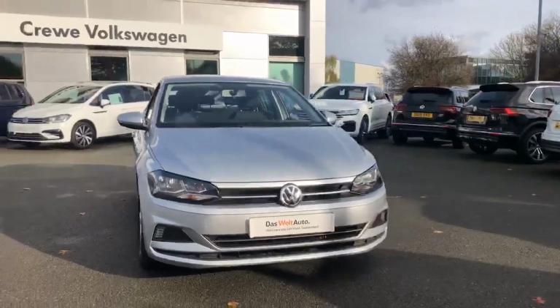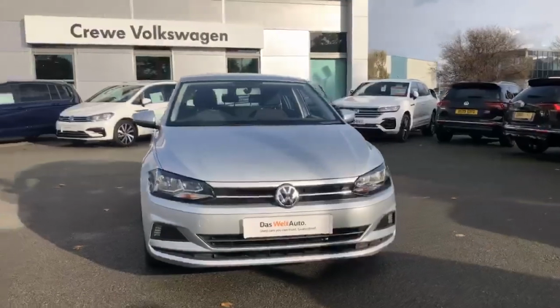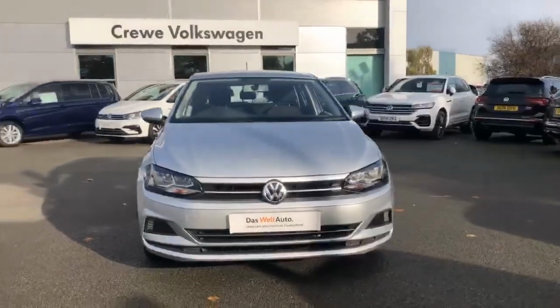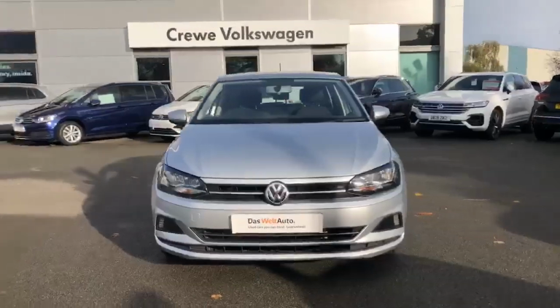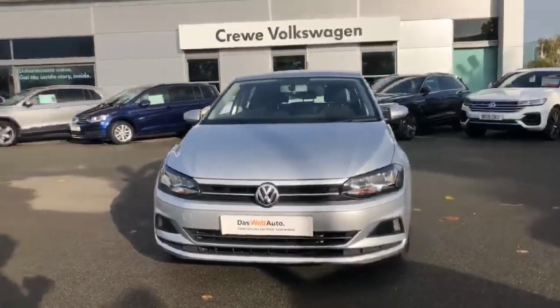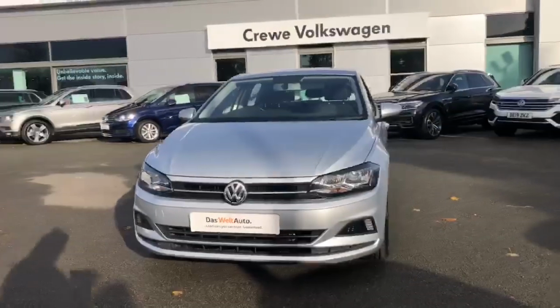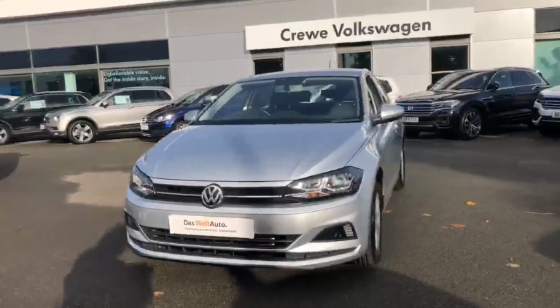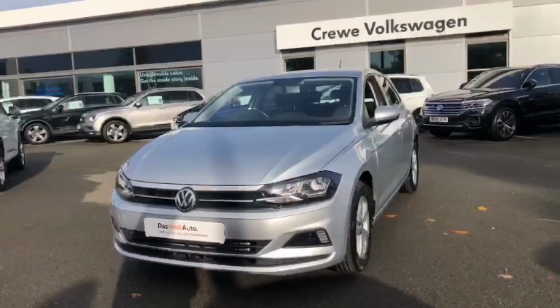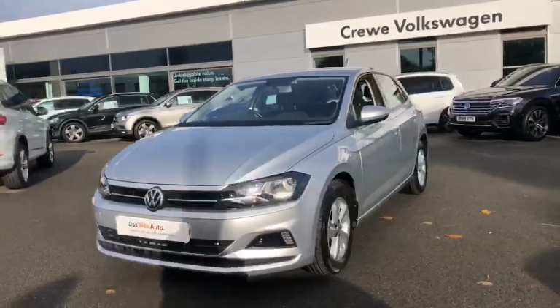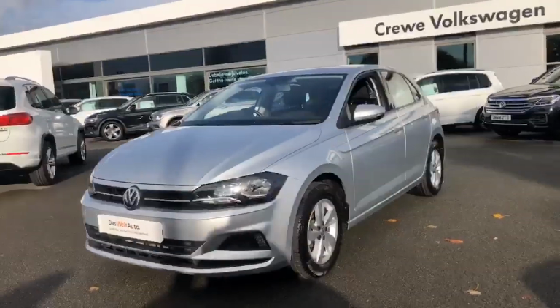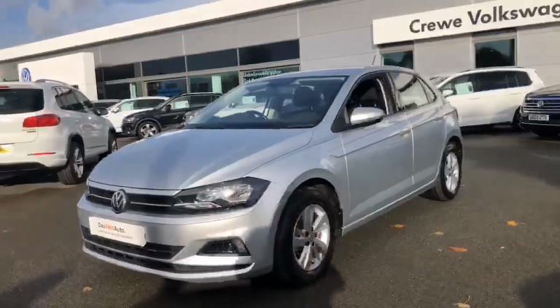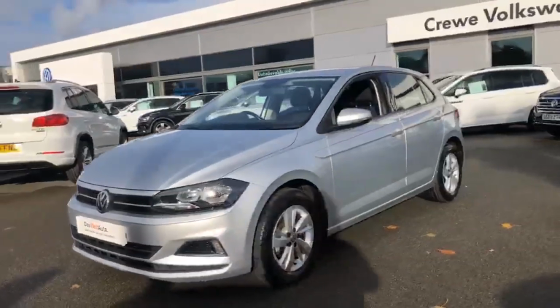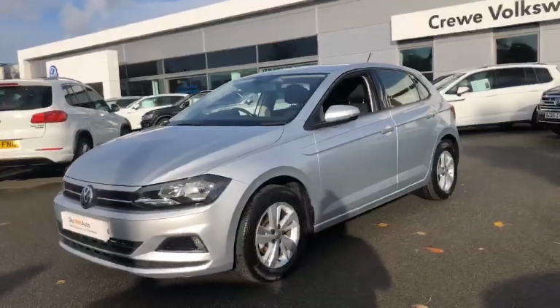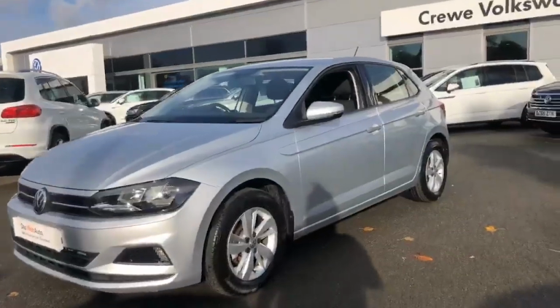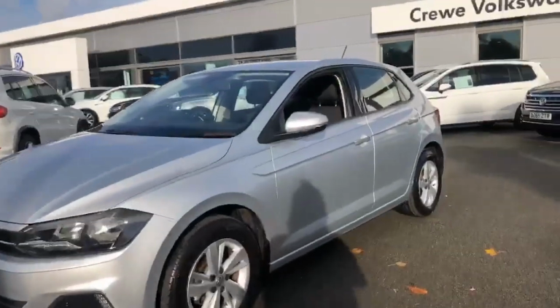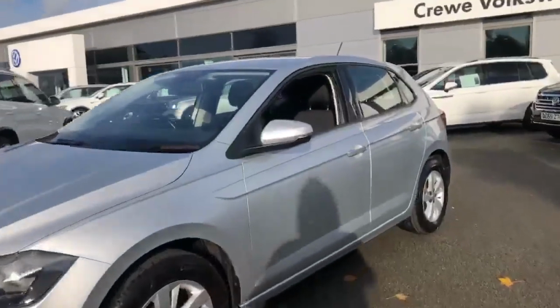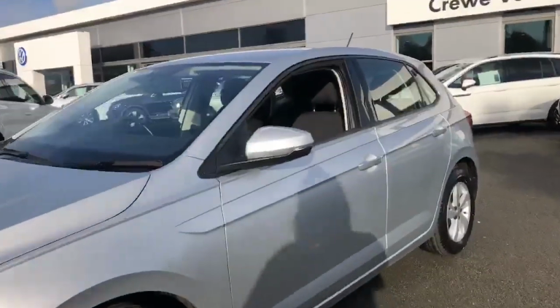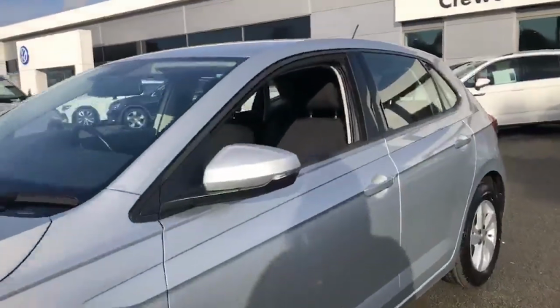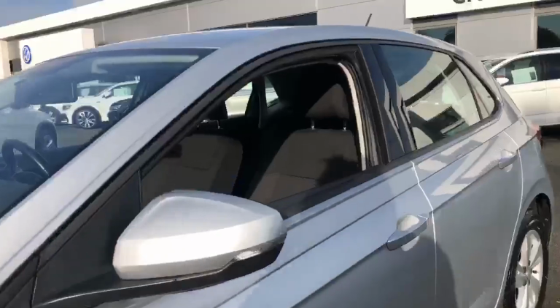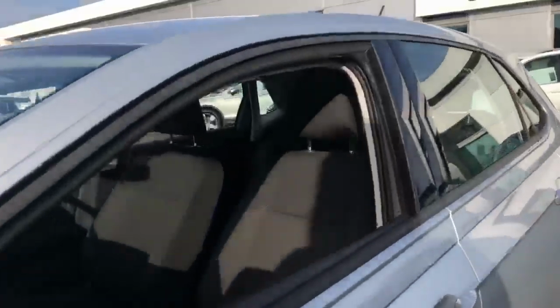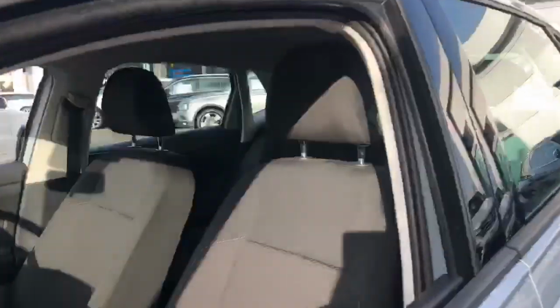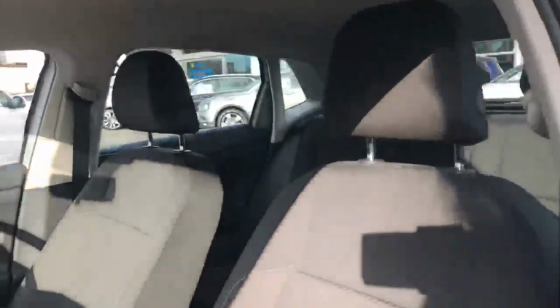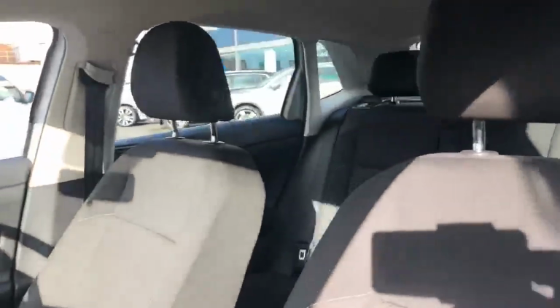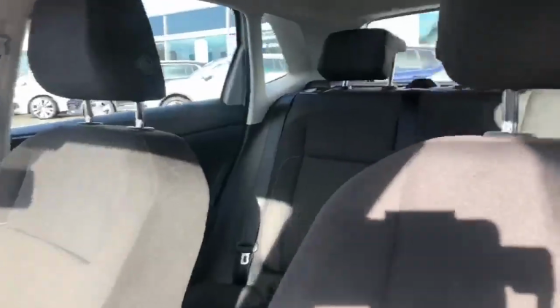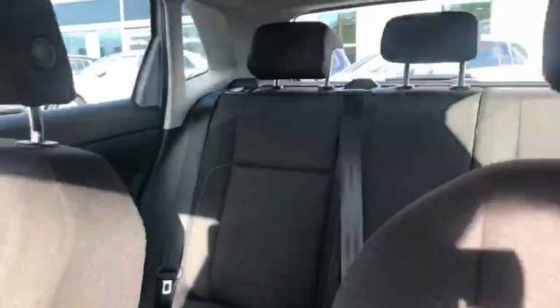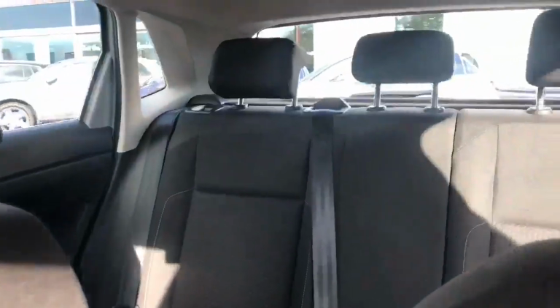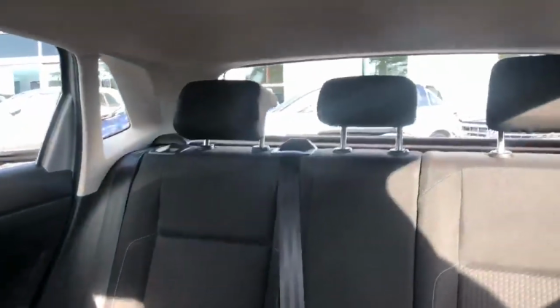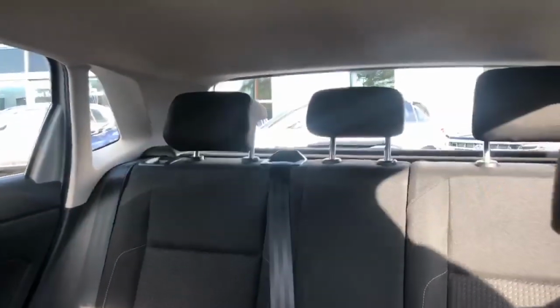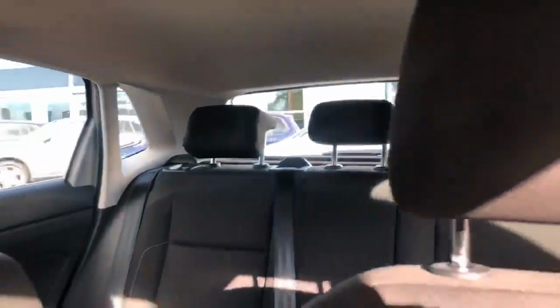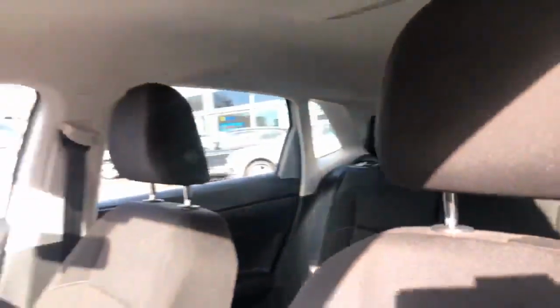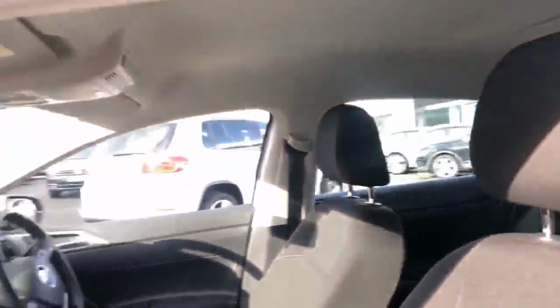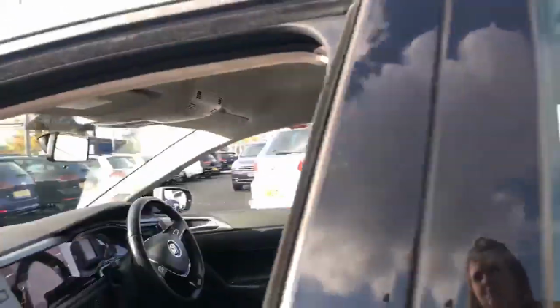Thank you for taking the time to look at this Volkswagen used car. All our vehicles are part of the award-winning Das Welt Auto program, which offers exceptional value in terms of additional benefits and gives you the peace of mind you need when buying your next car.